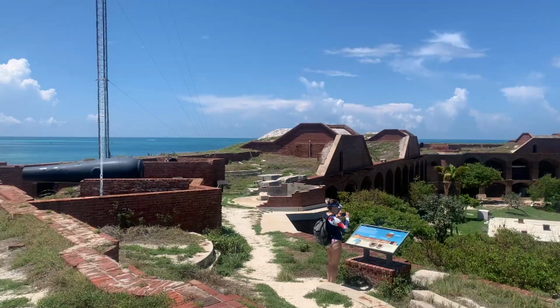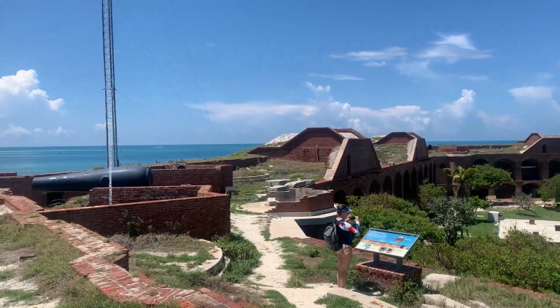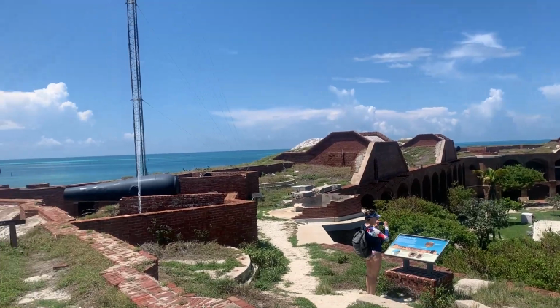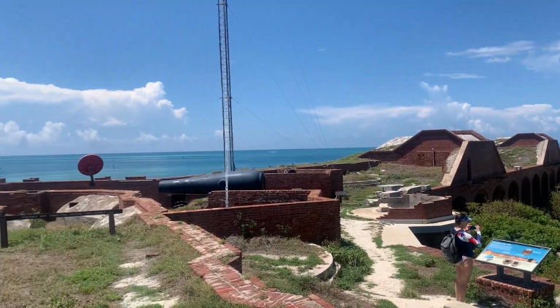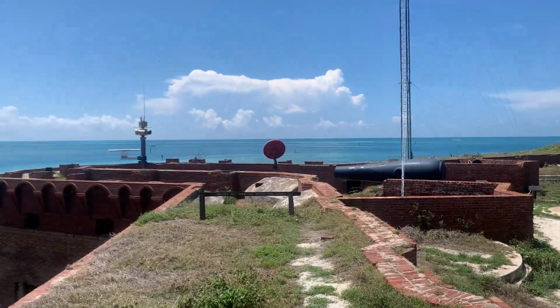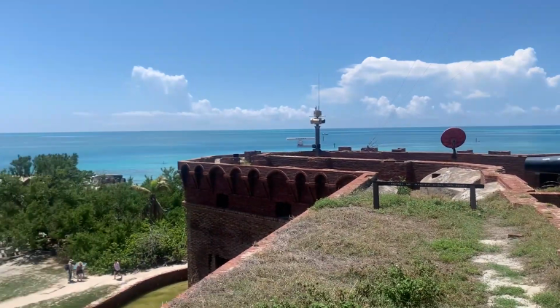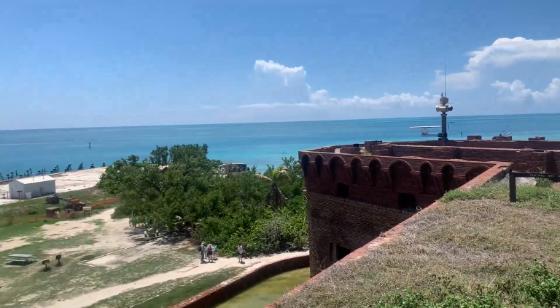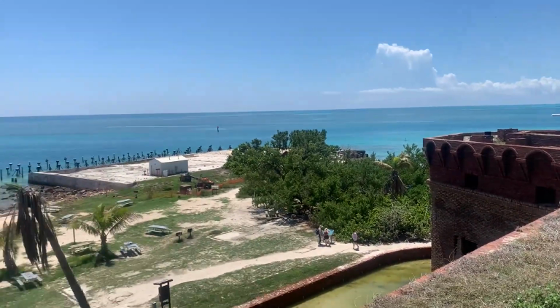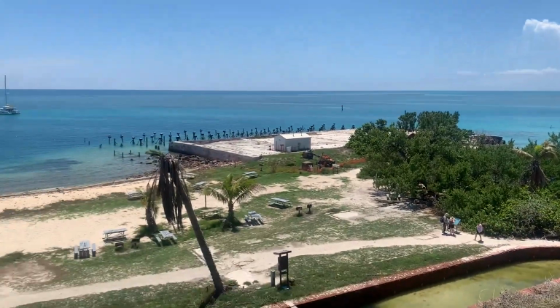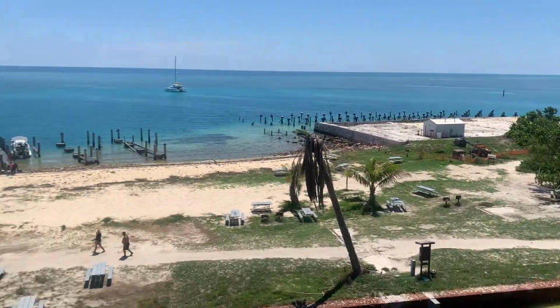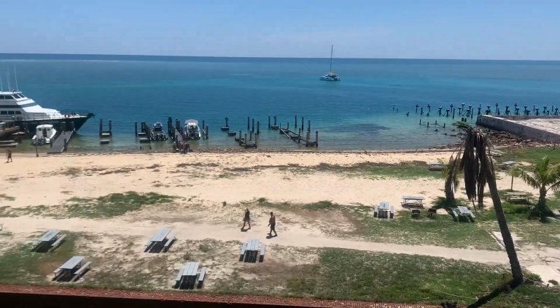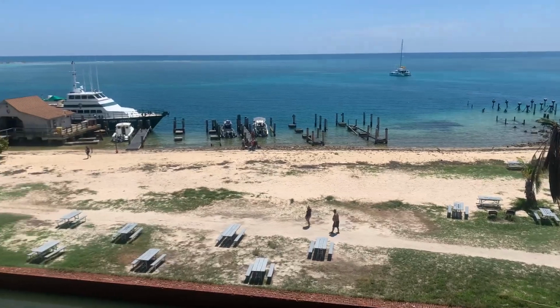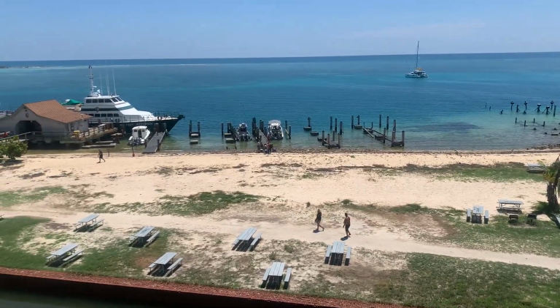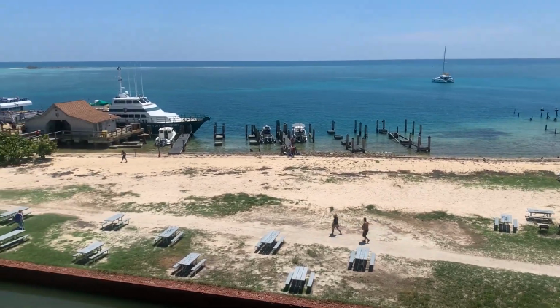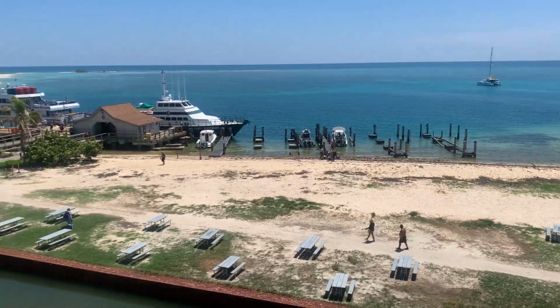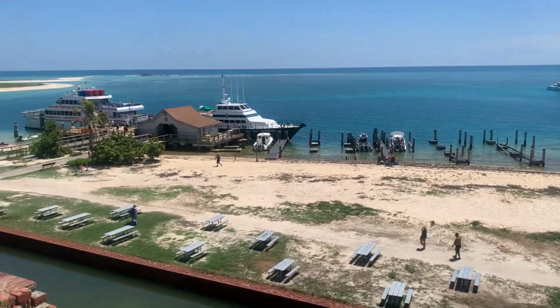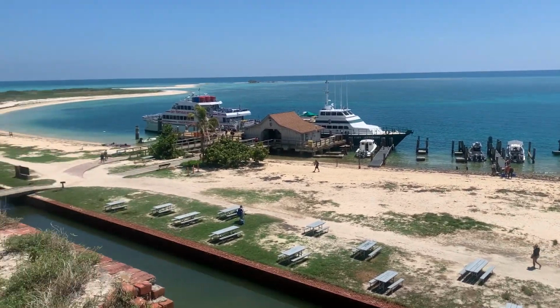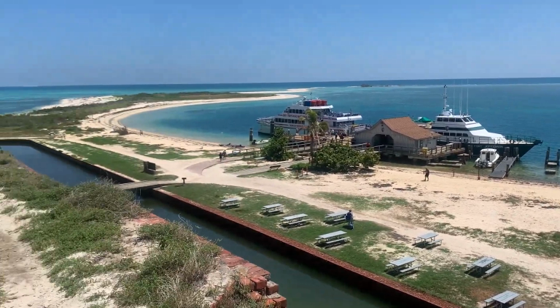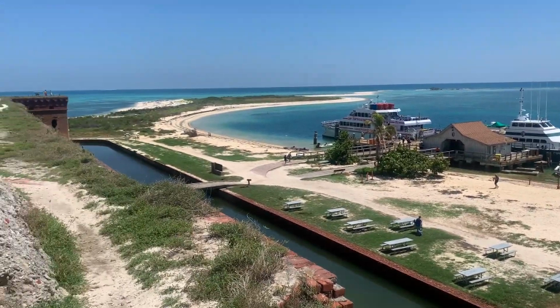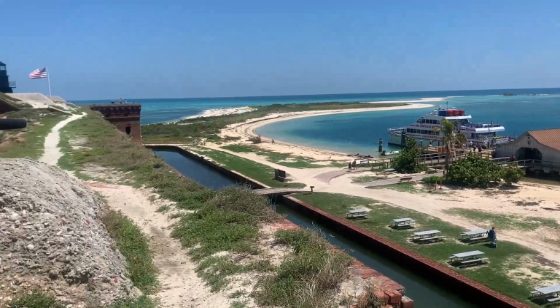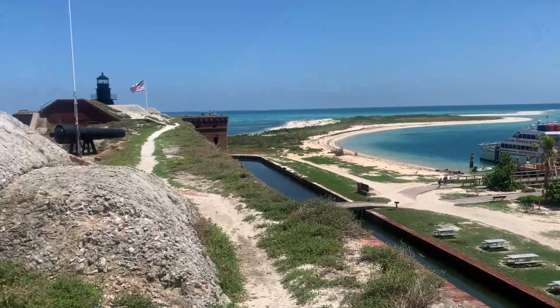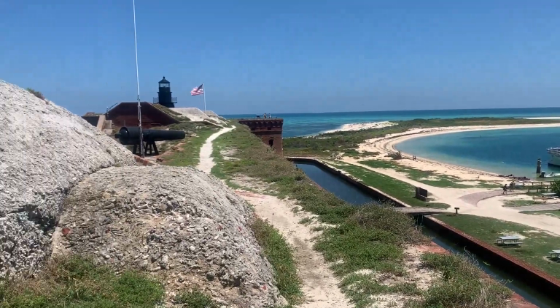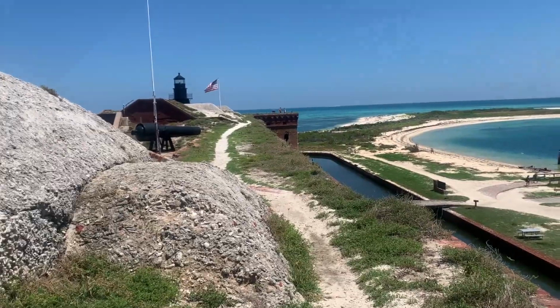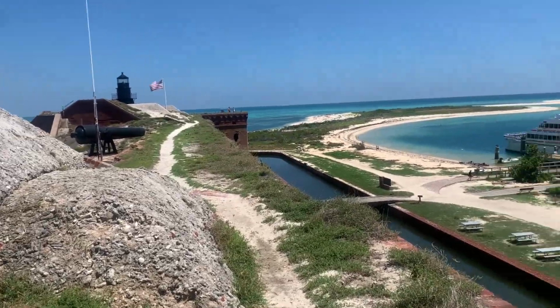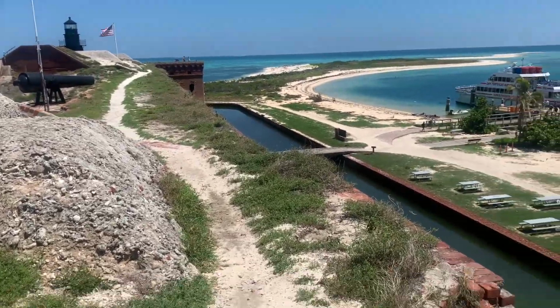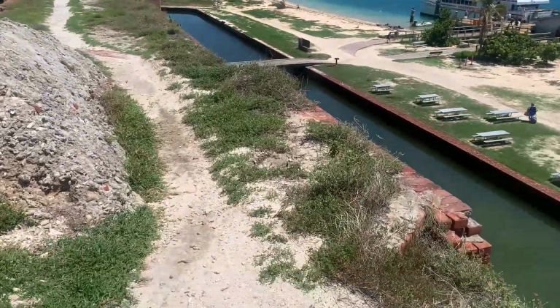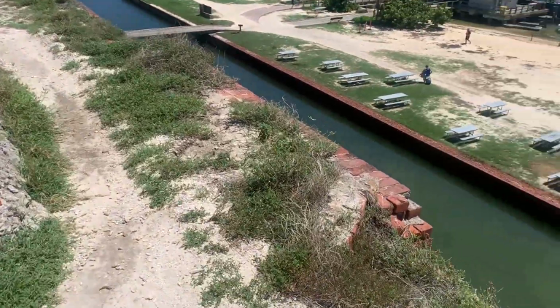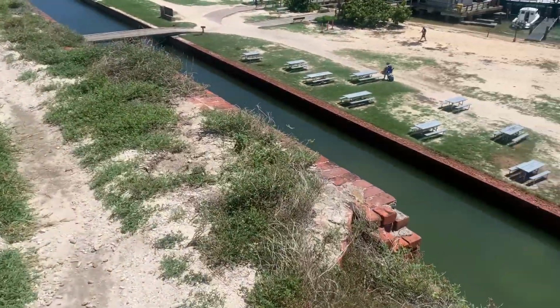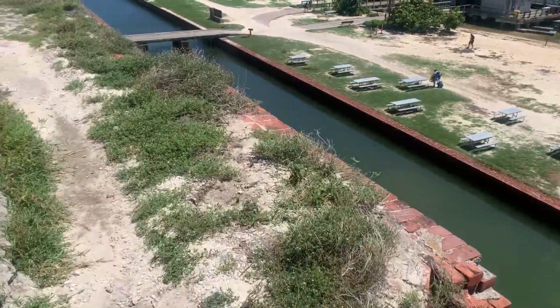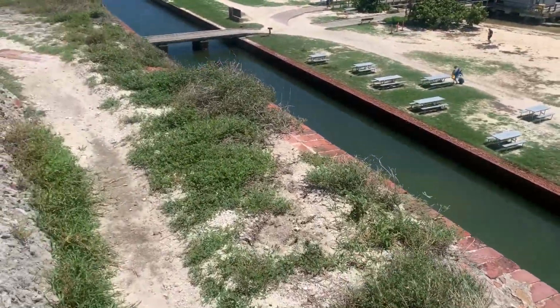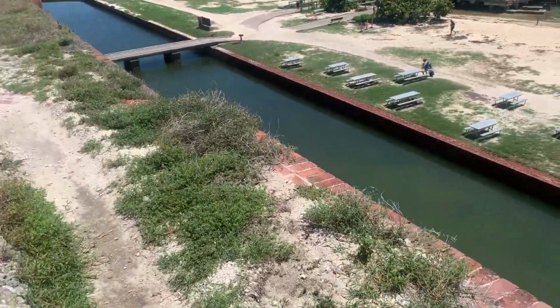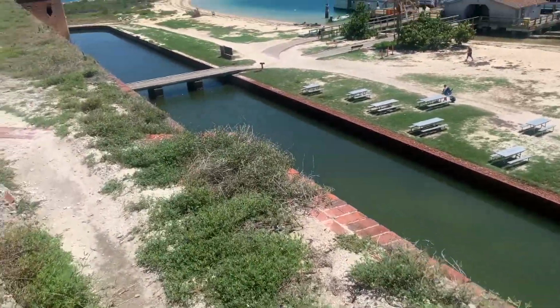Did you see the stairwell? Yes. If you fall over the edge, there's no railing.